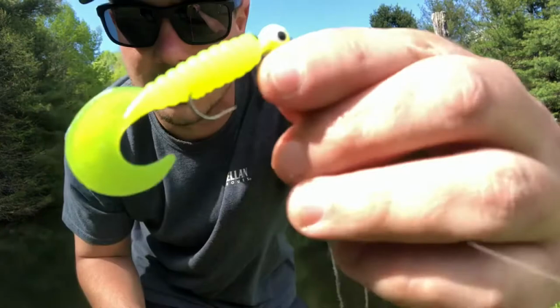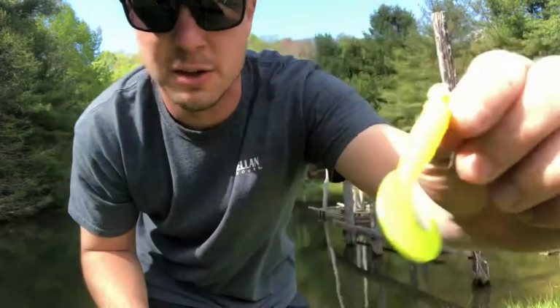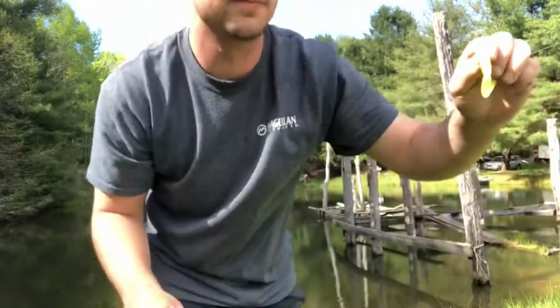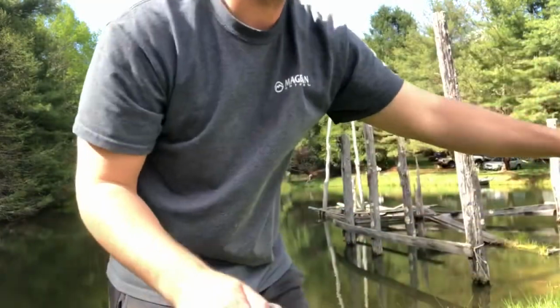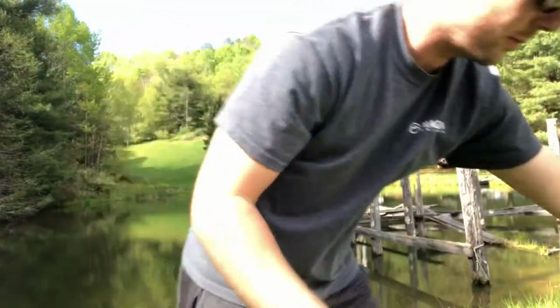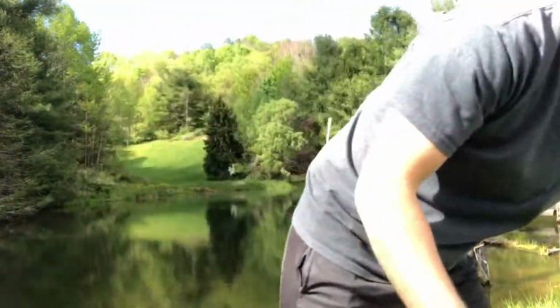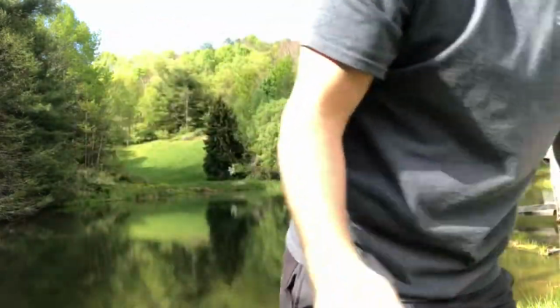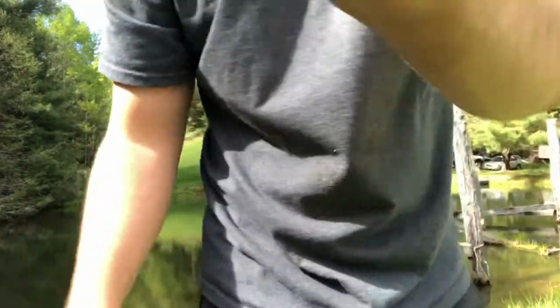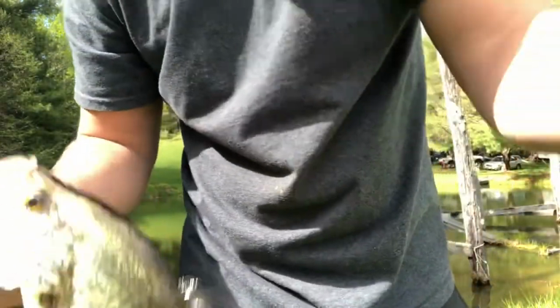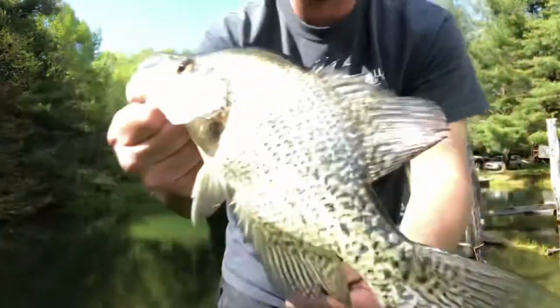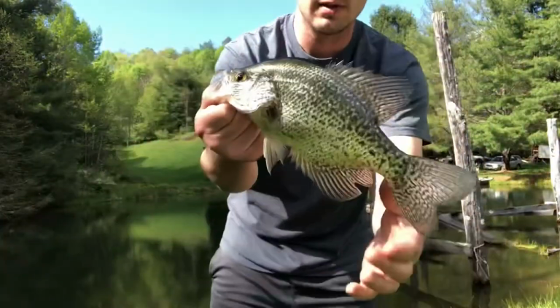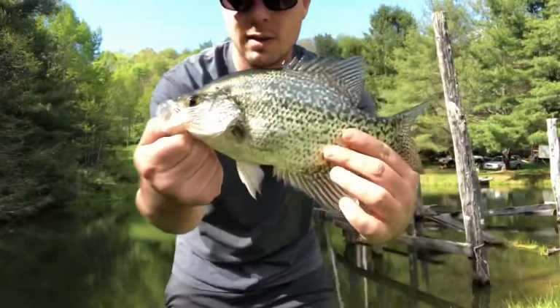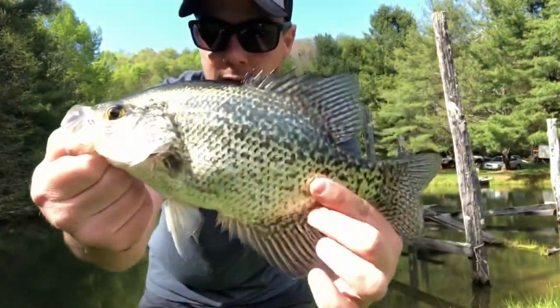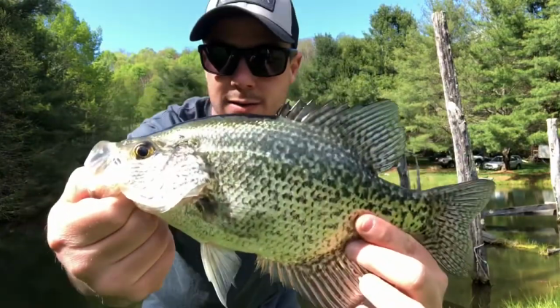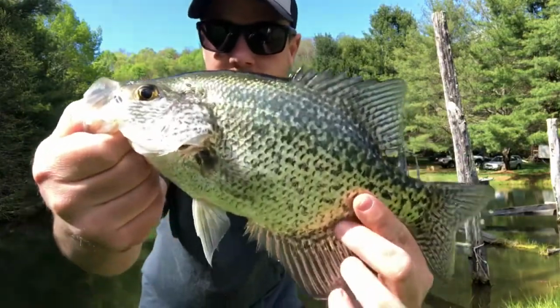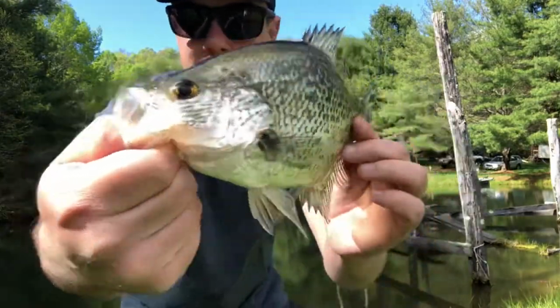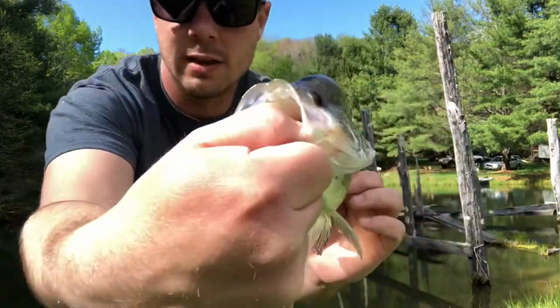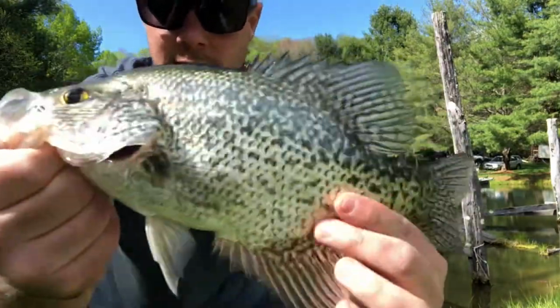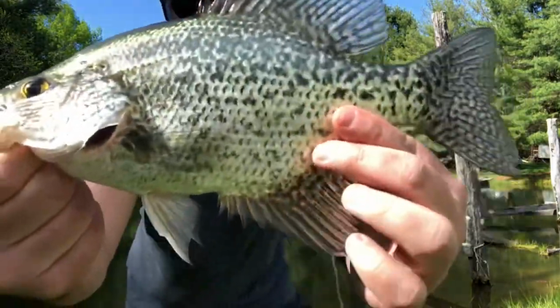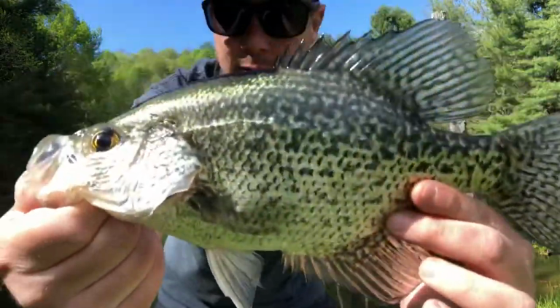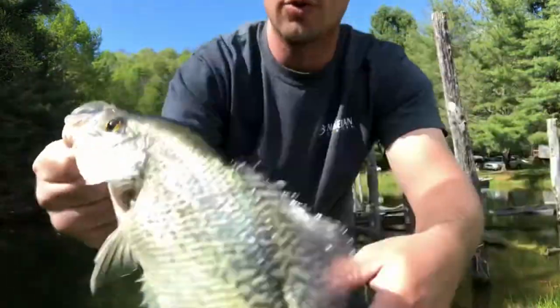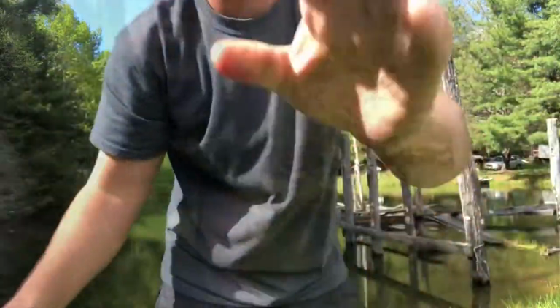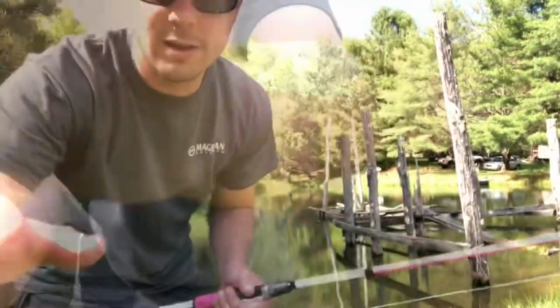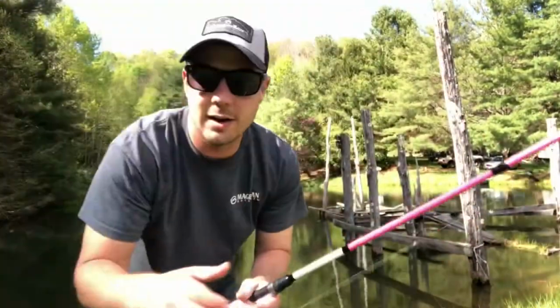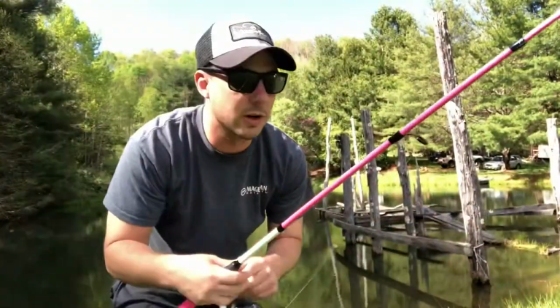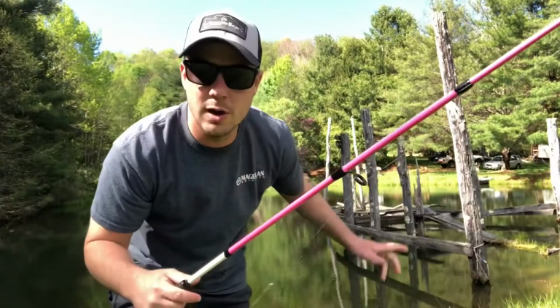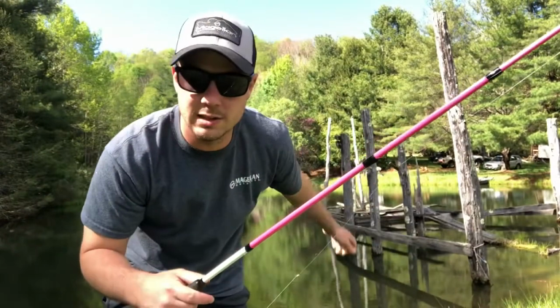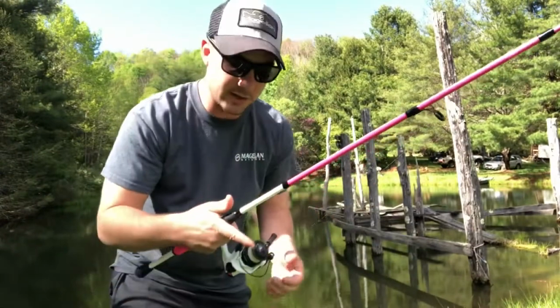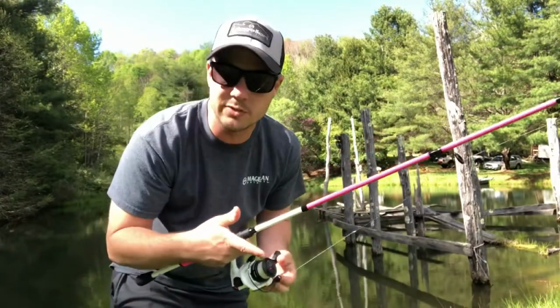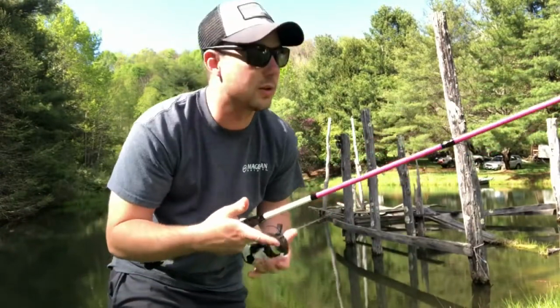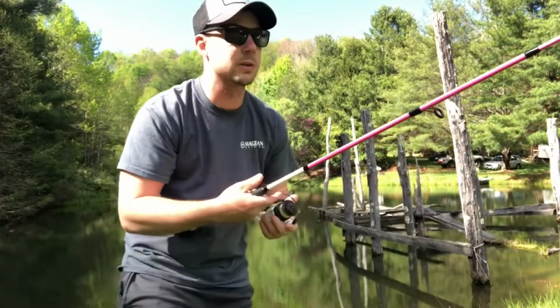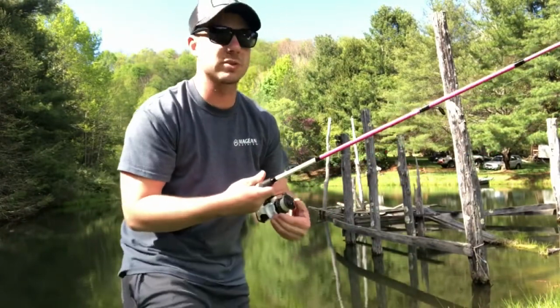Are you going to keep it? Big old crappie. All right, so we're going to throw out beside the dock again and see if we can get another one right there. There might be a school.